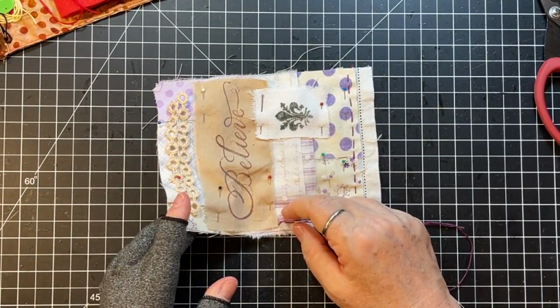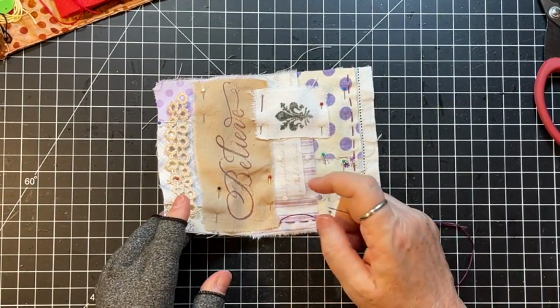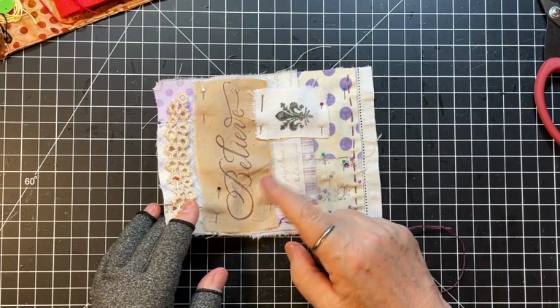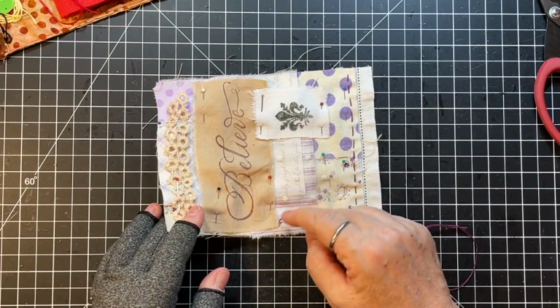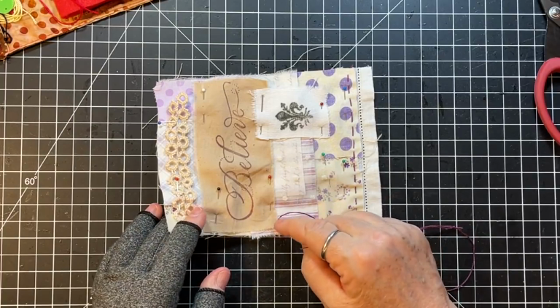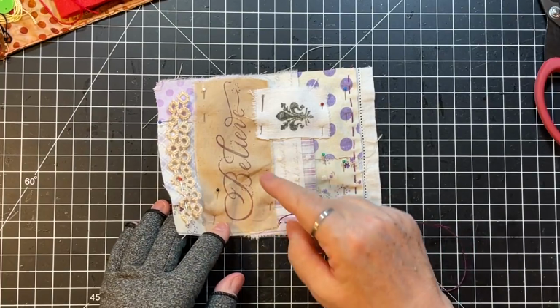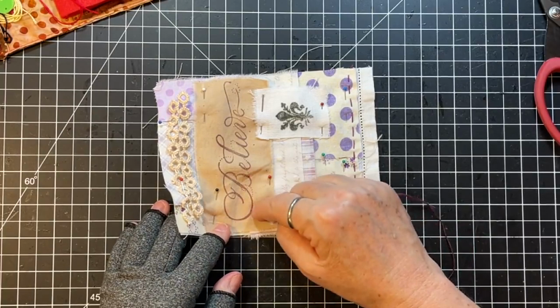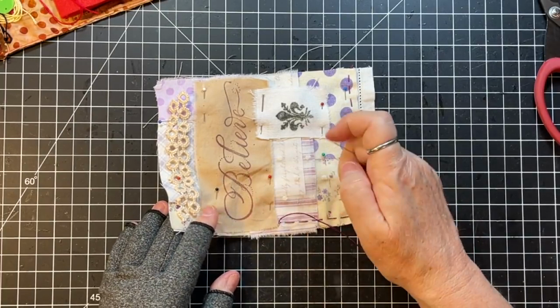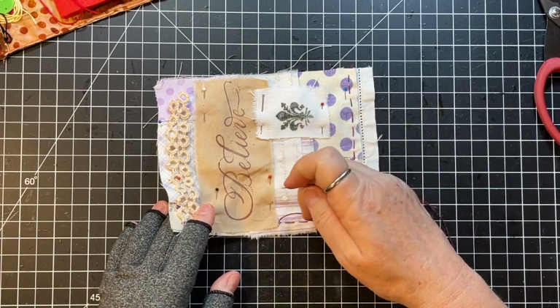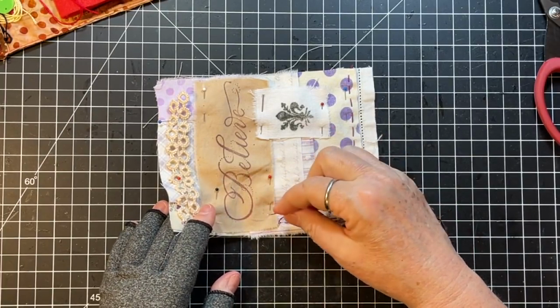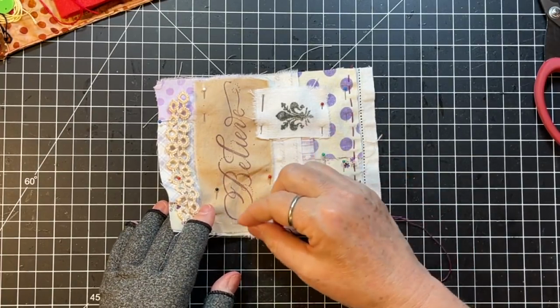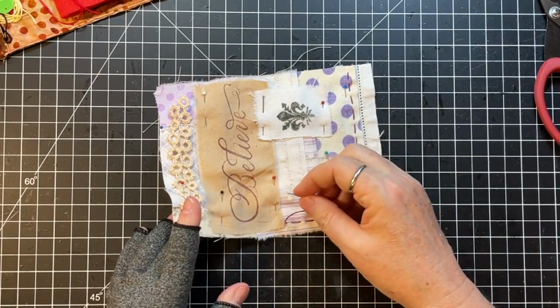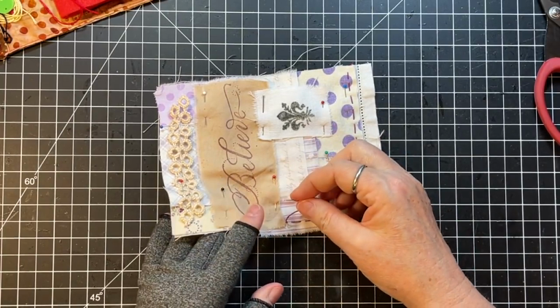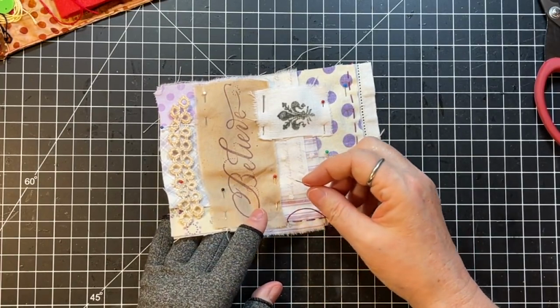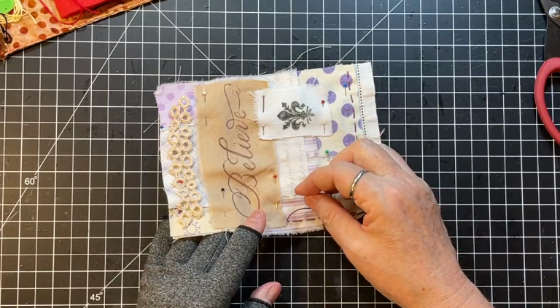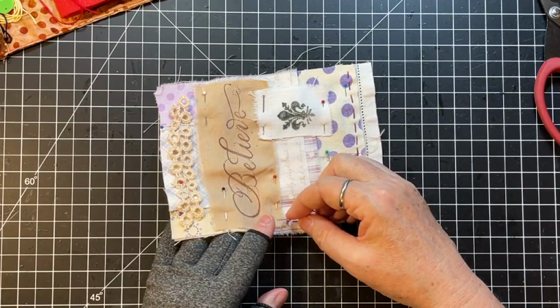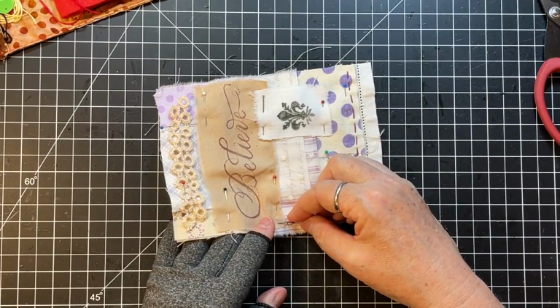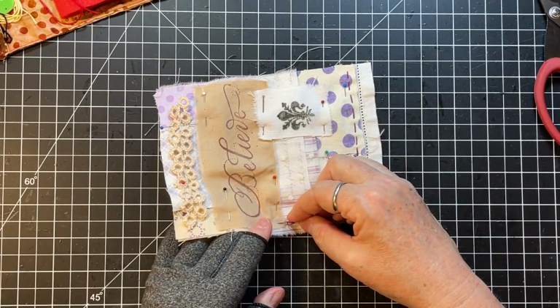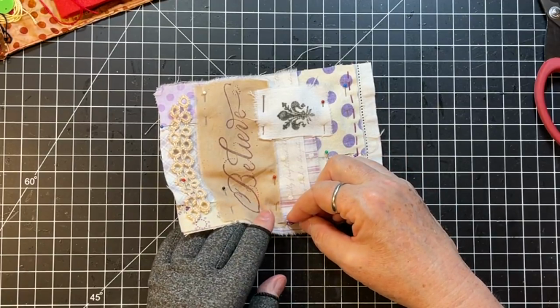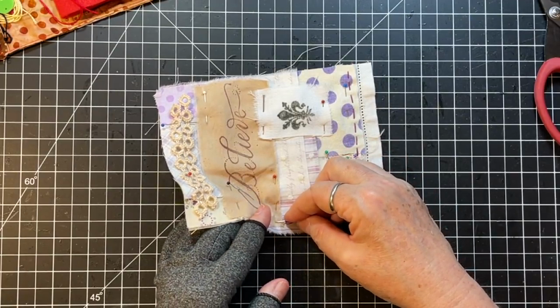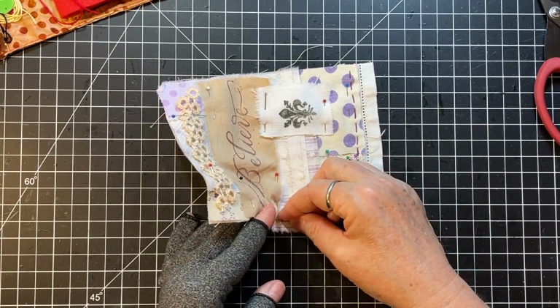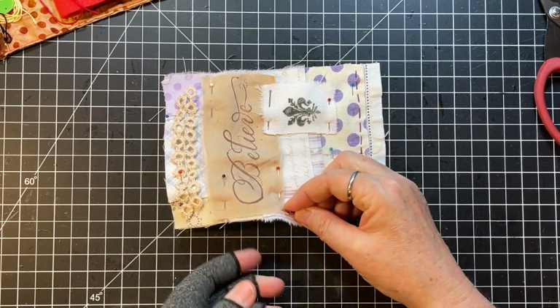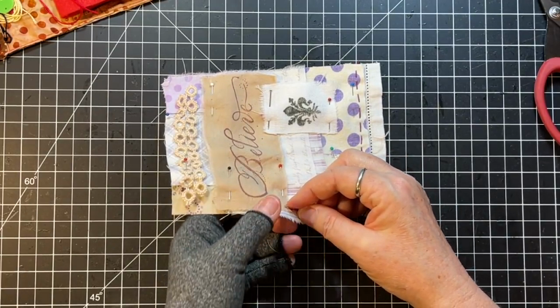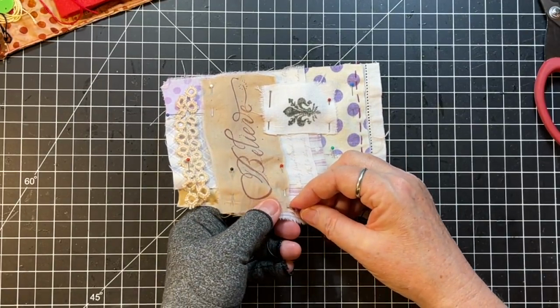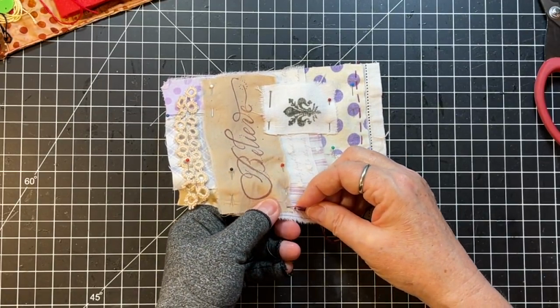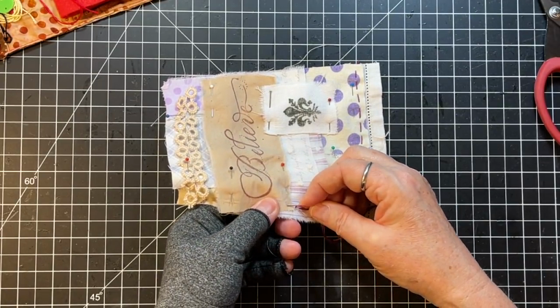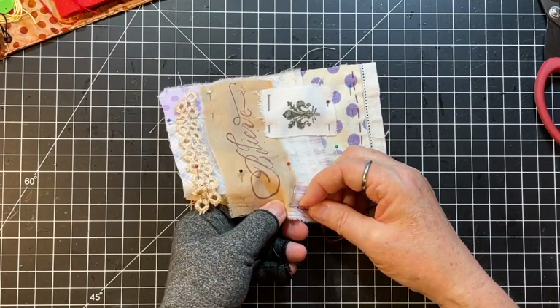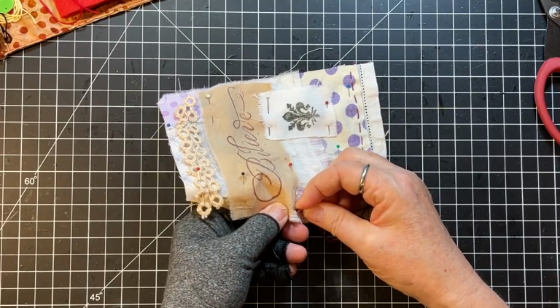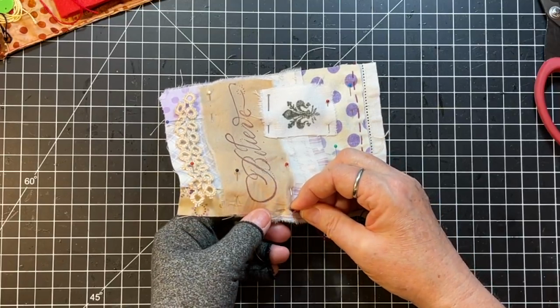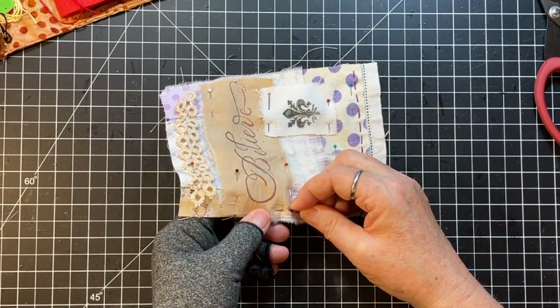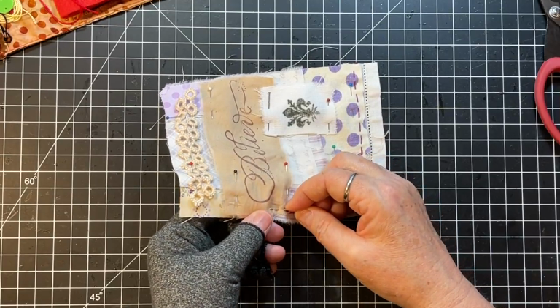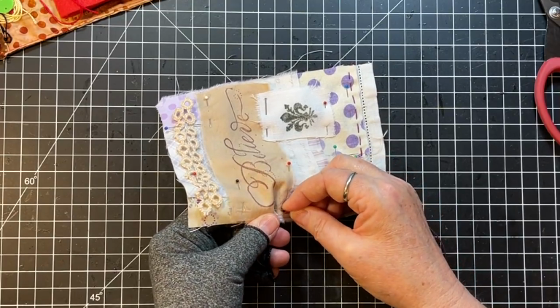We'll end up going around this as well because I'll have both sides done once we go around the perimeter here.